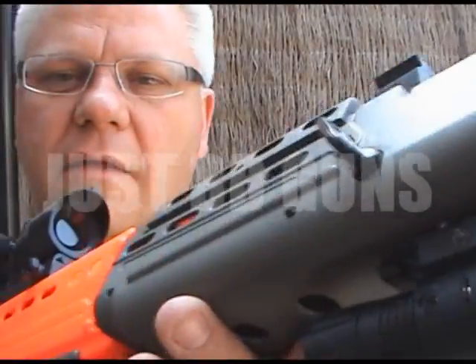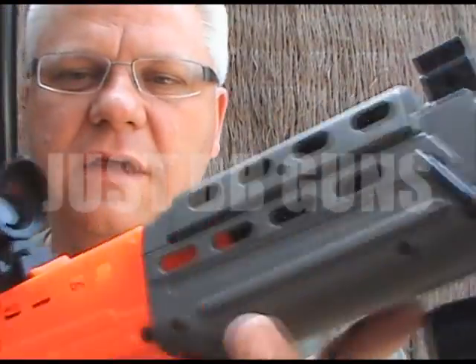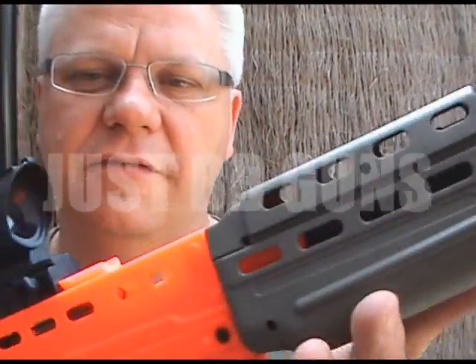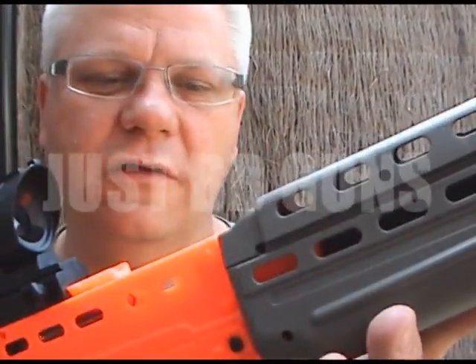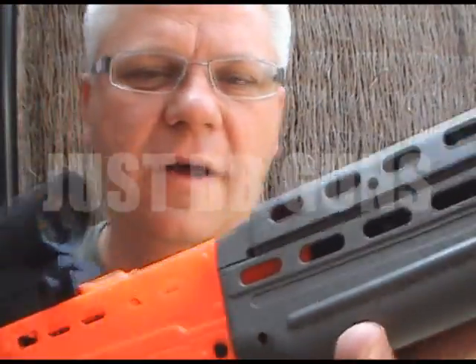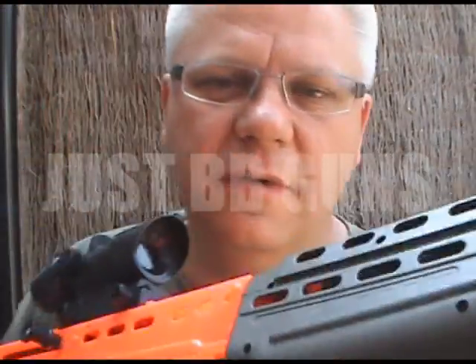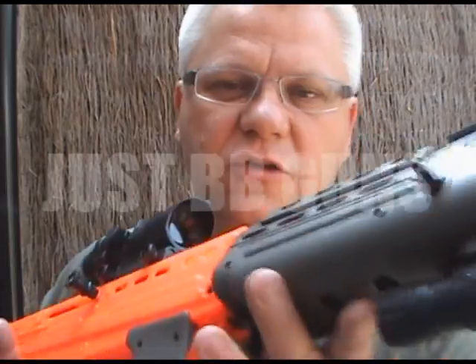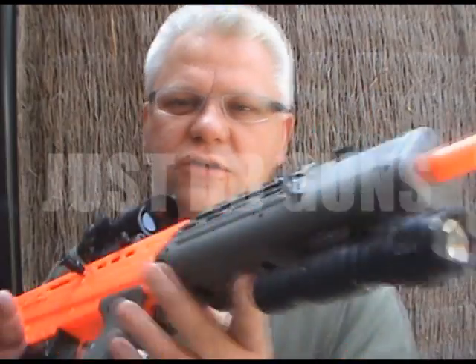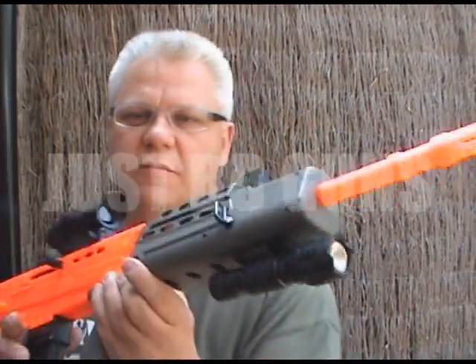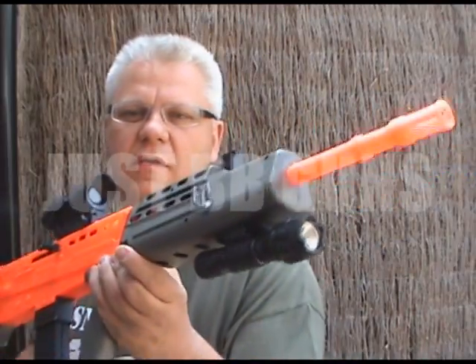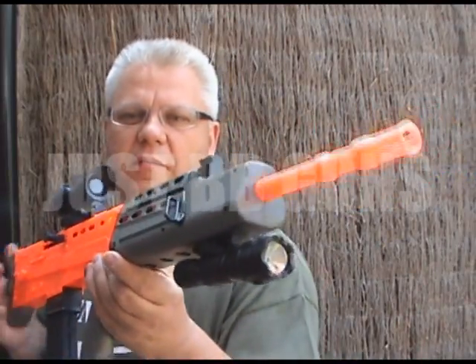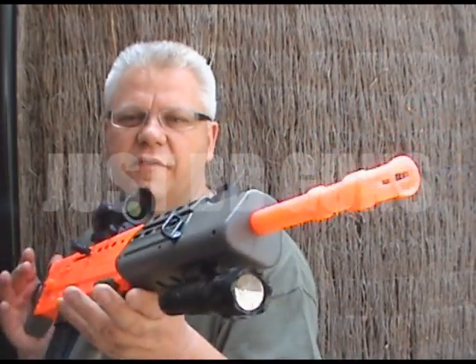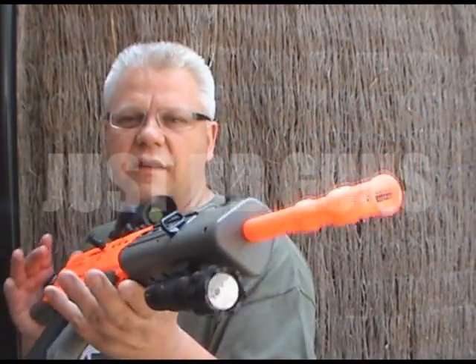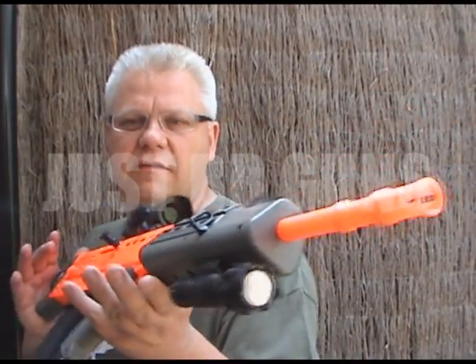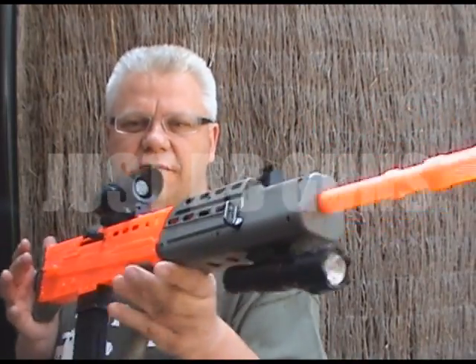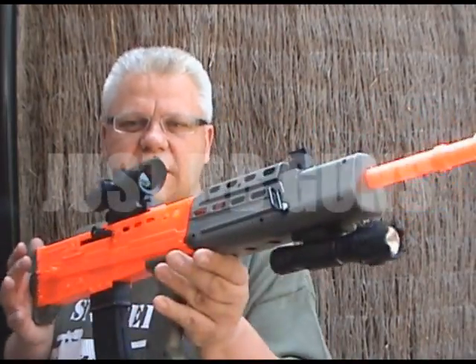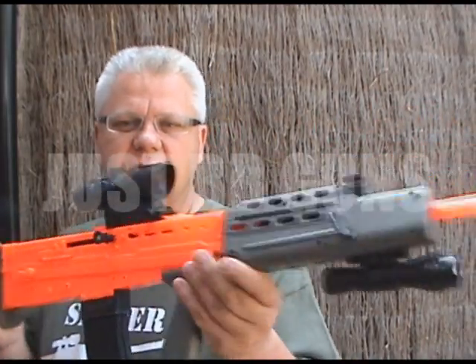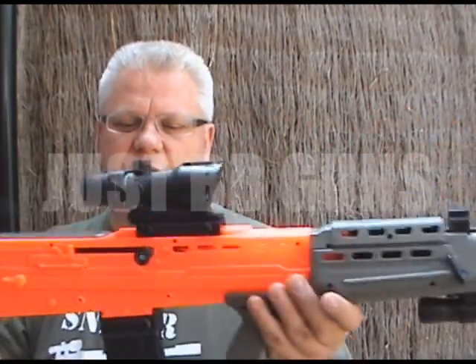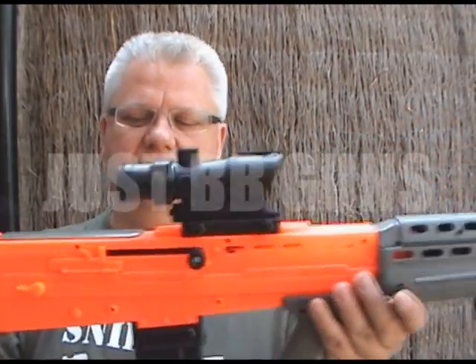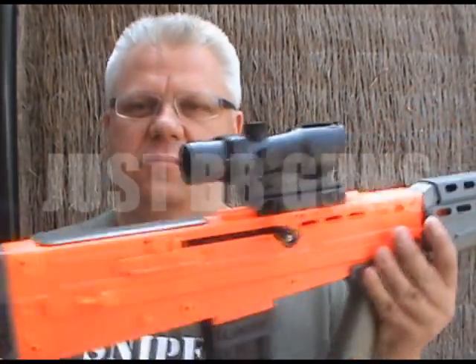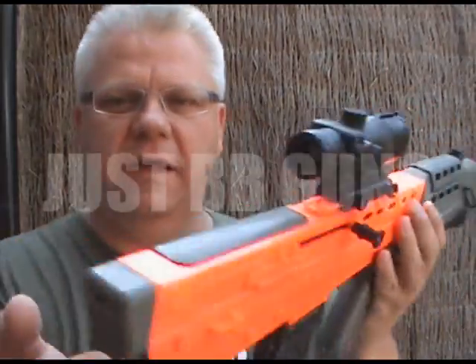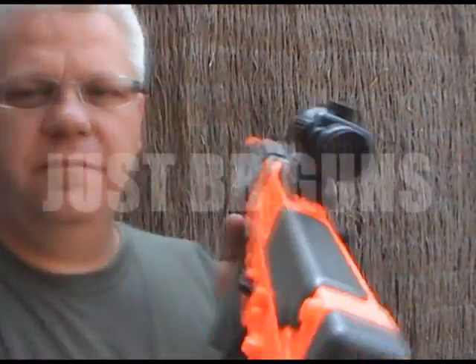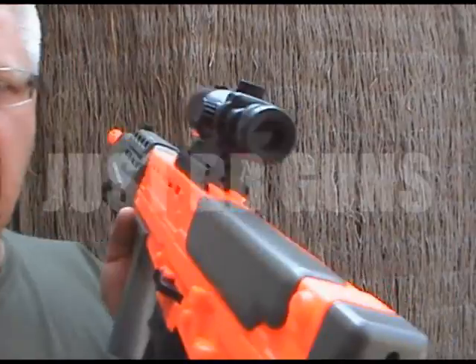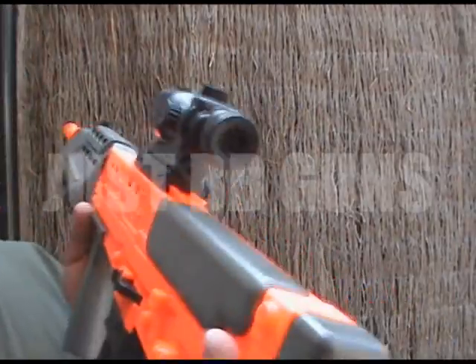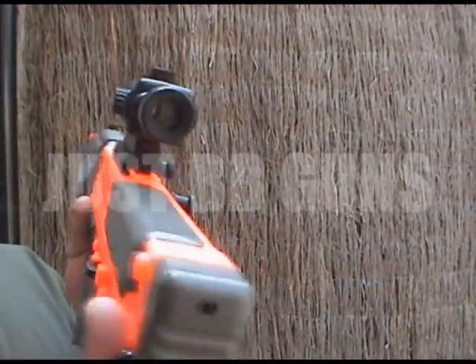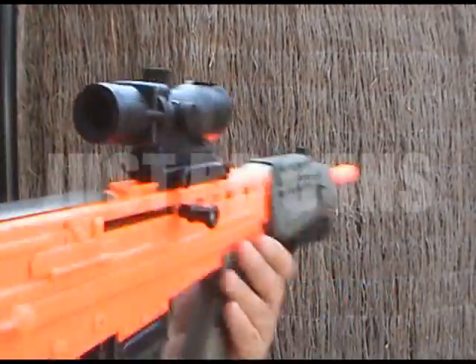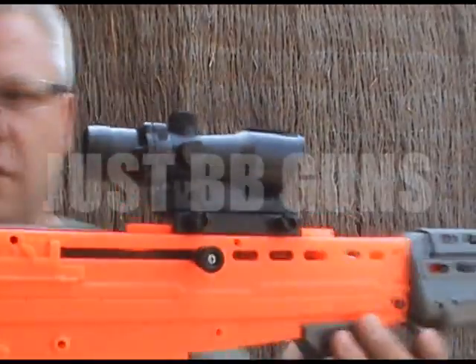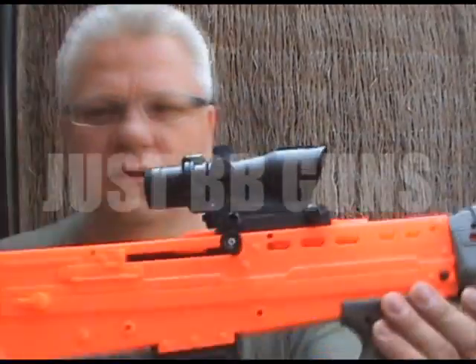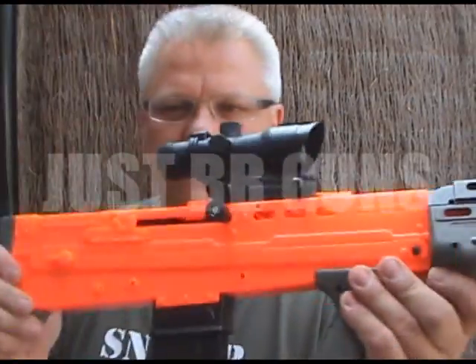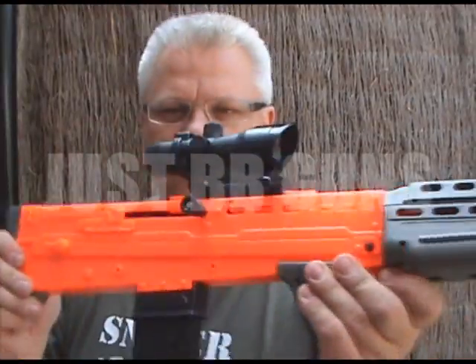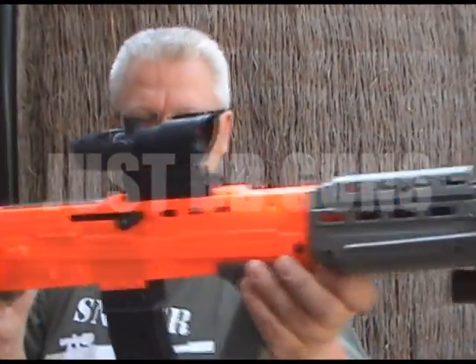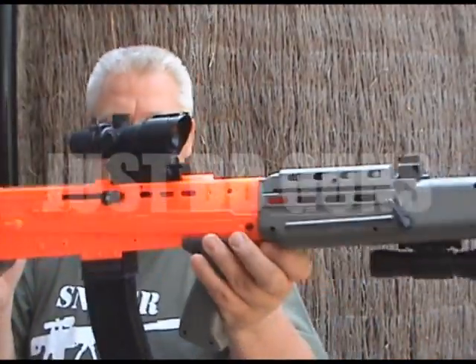This gun has a very good hop-up. It's not adjustable but for the money it's a fantastic fit of kit. Absolutely solid — no movement in the body at all.